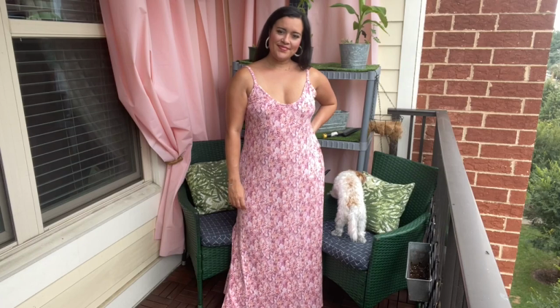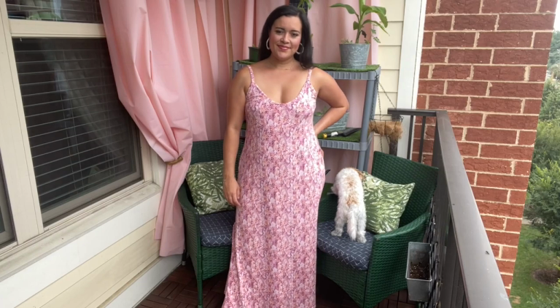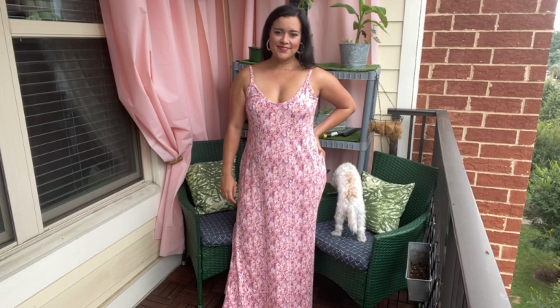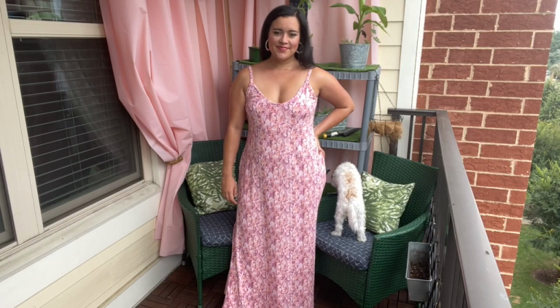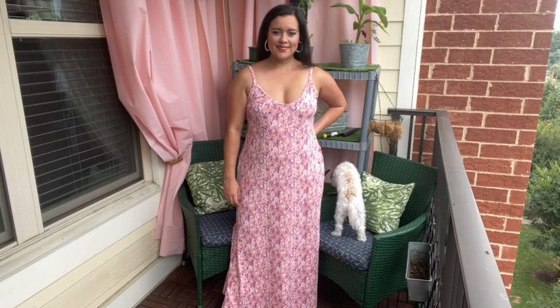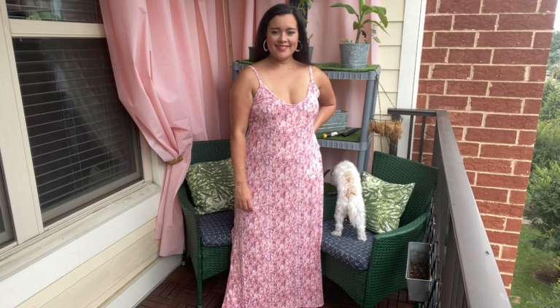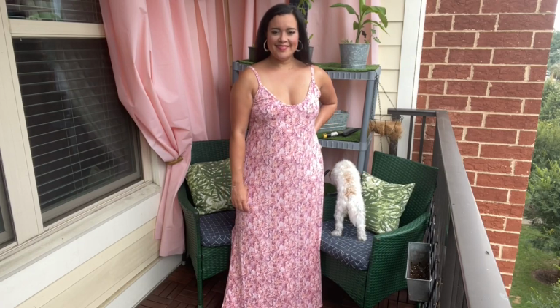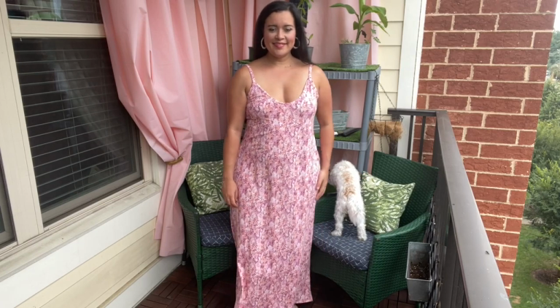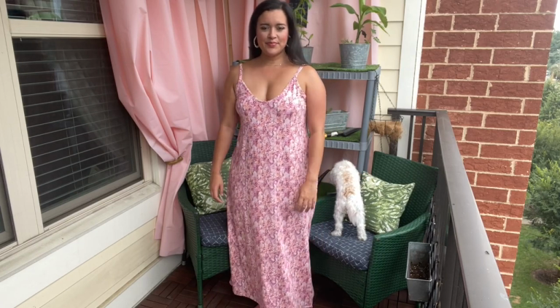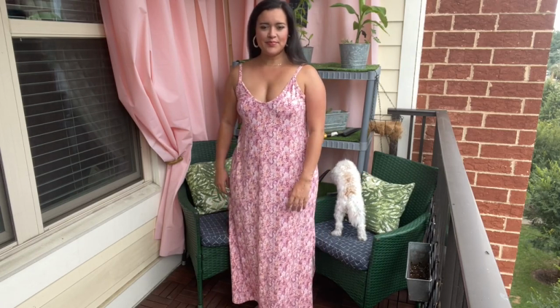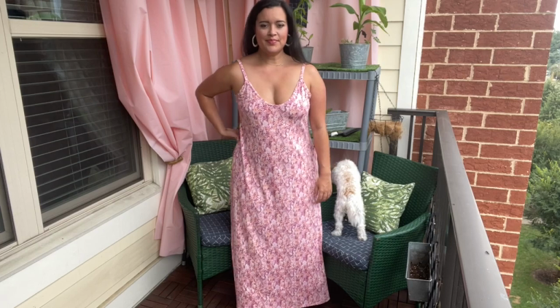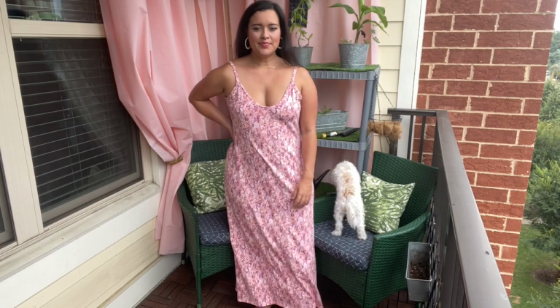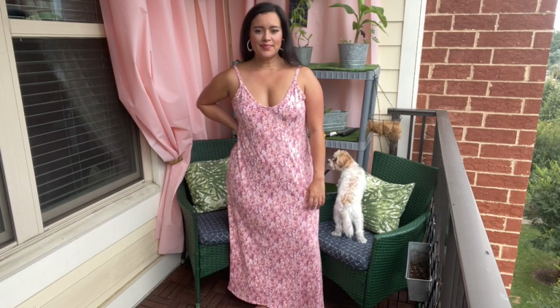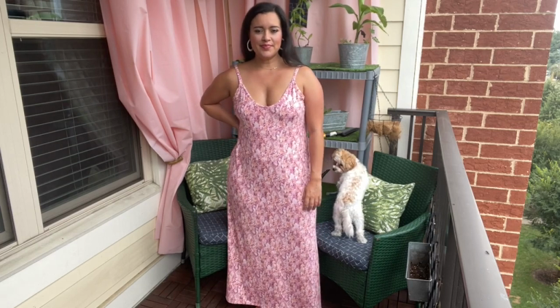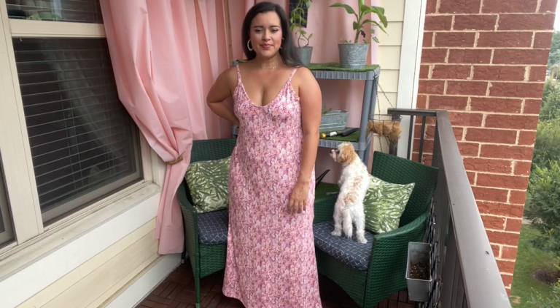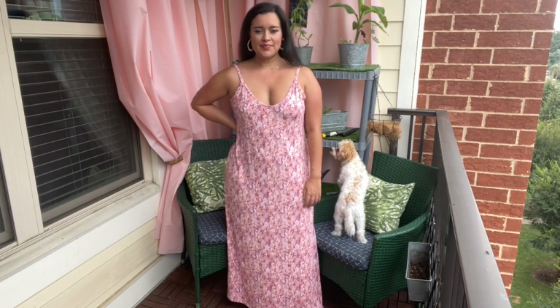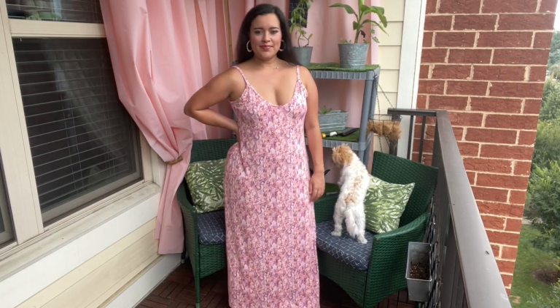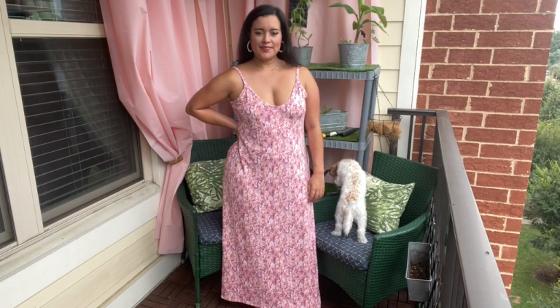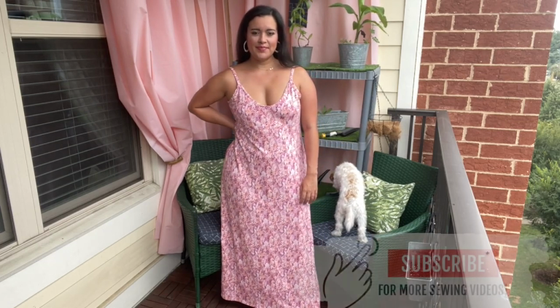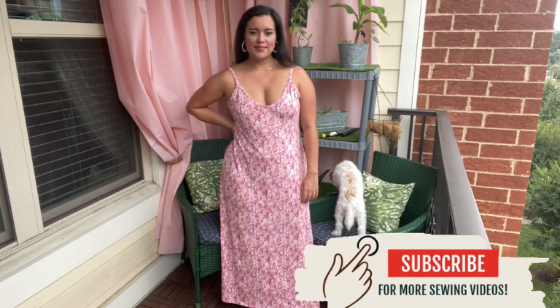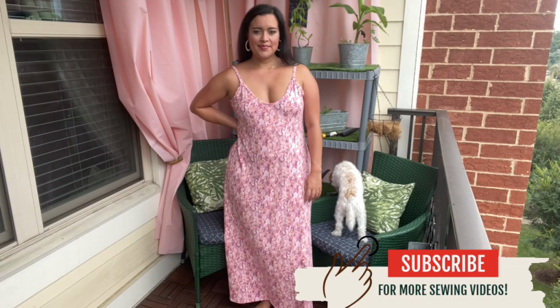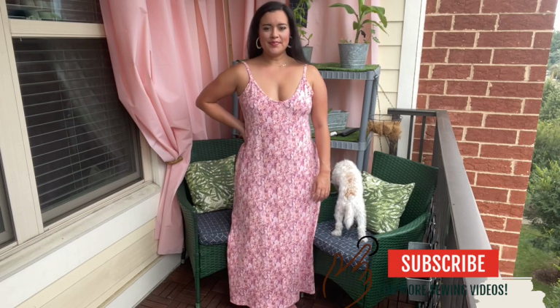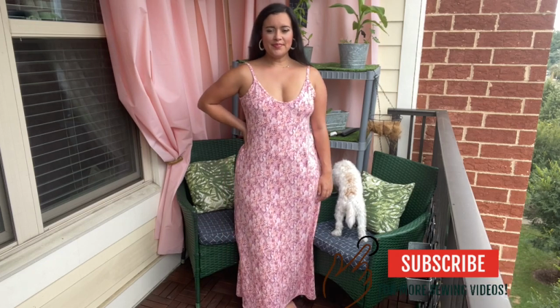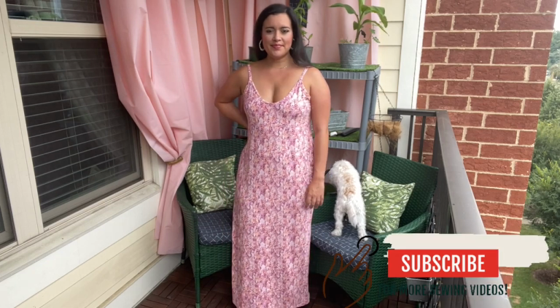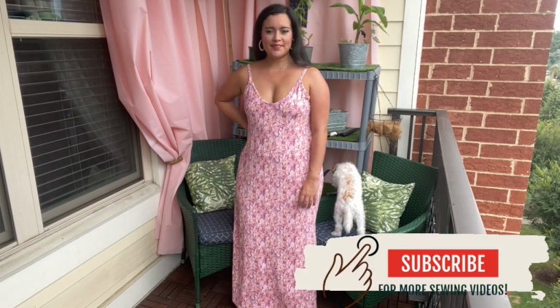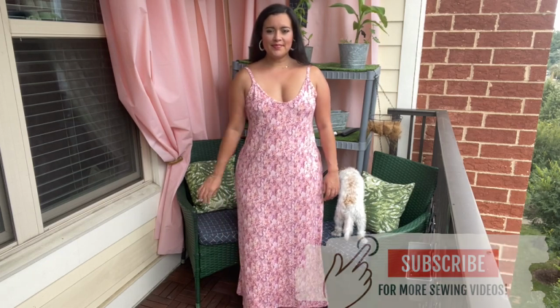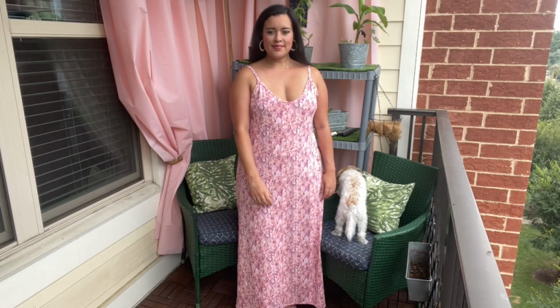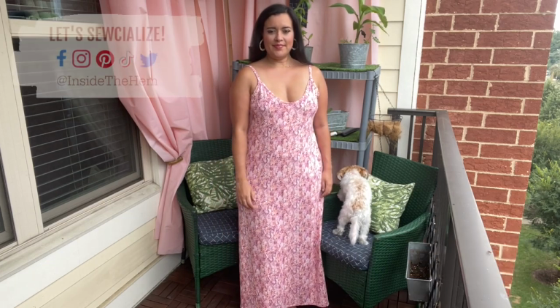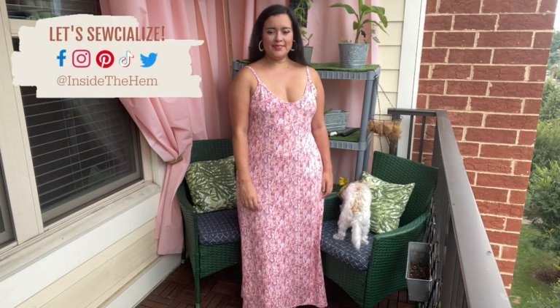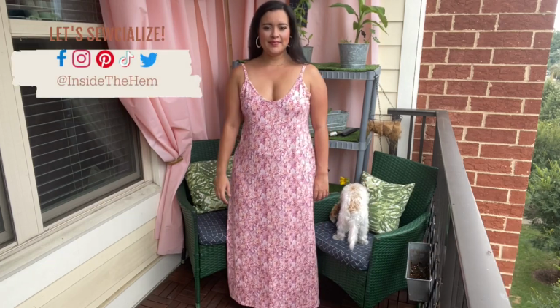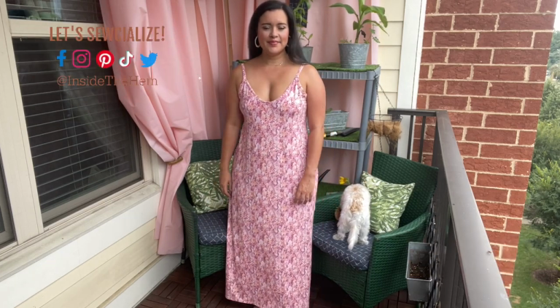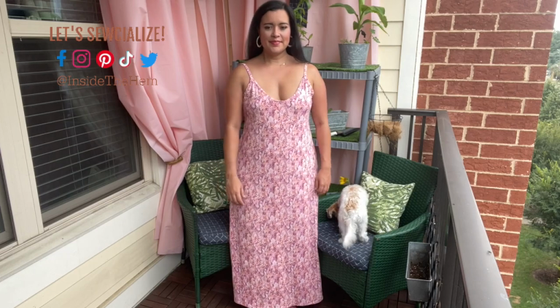I made the Made for Mermaids Alana dress and I want to show you how it turned out in case you want to make one too — and I have a feeling that you will. Be sure to subscribe so you never miss out when I post a new sewing video. I share pattern reviews like this one every Monday.